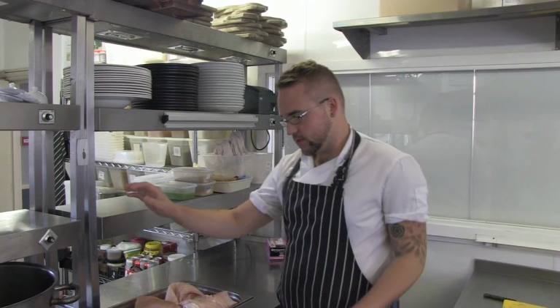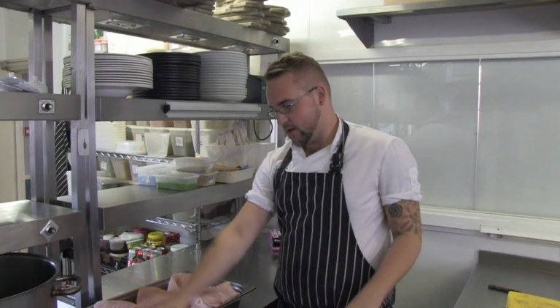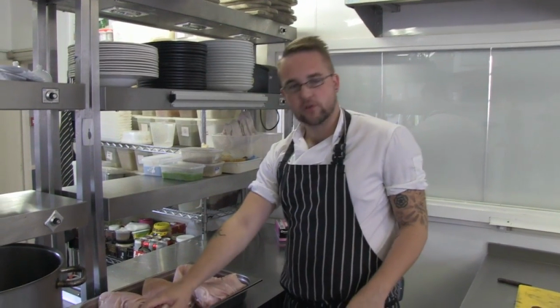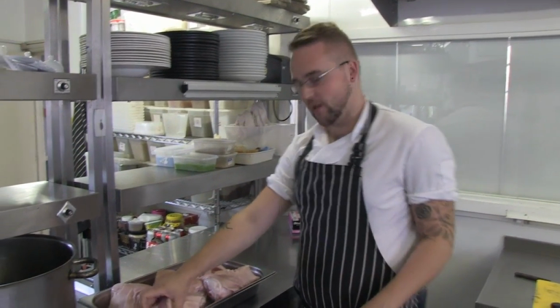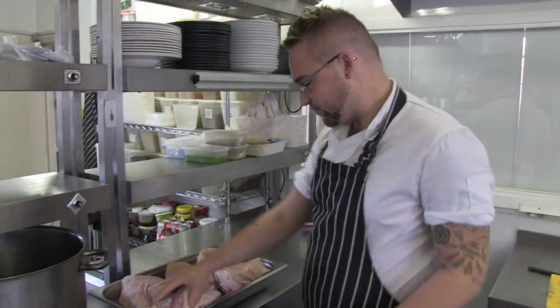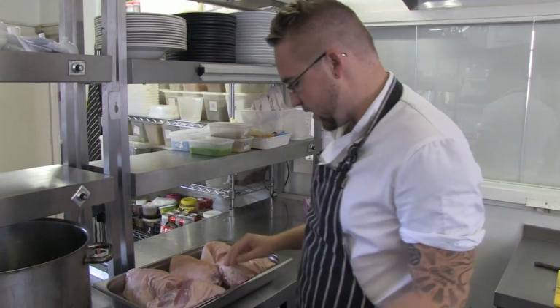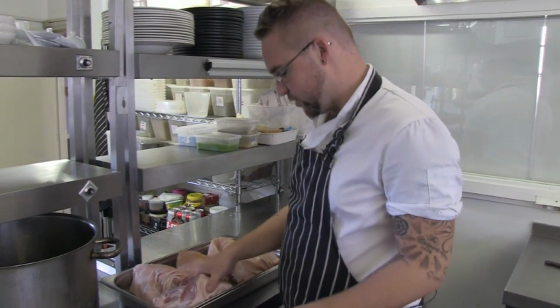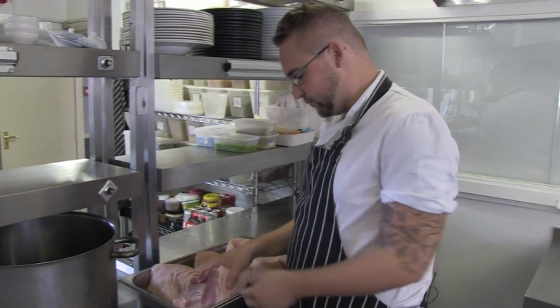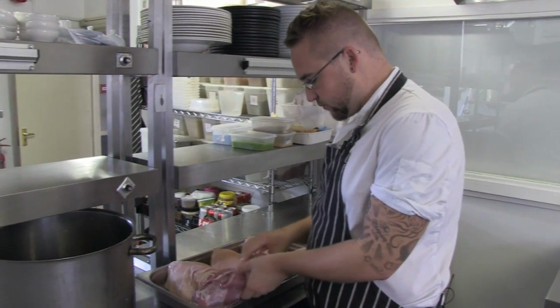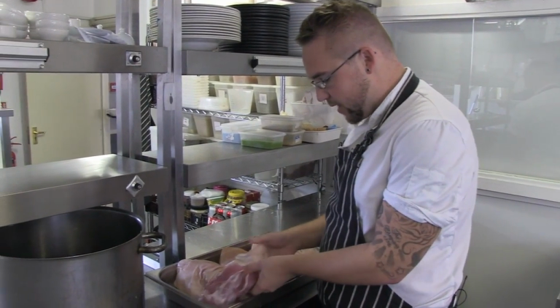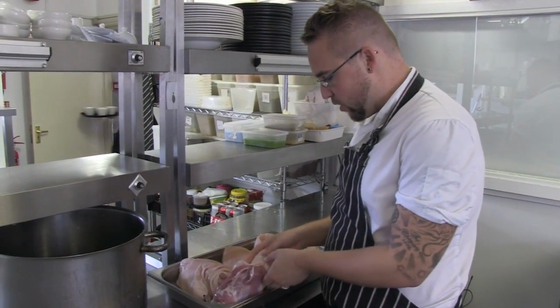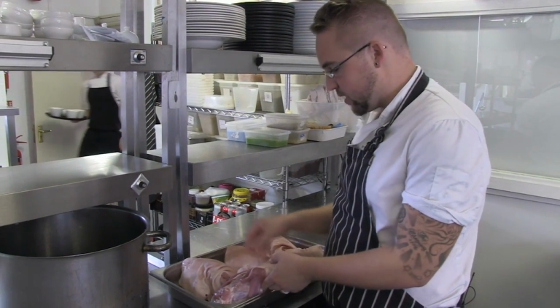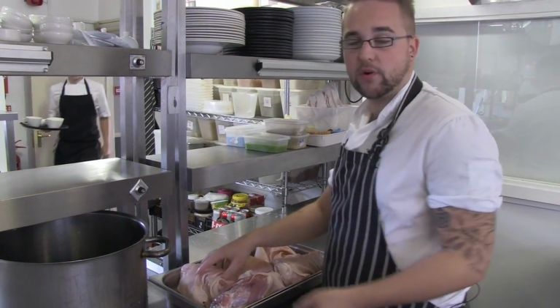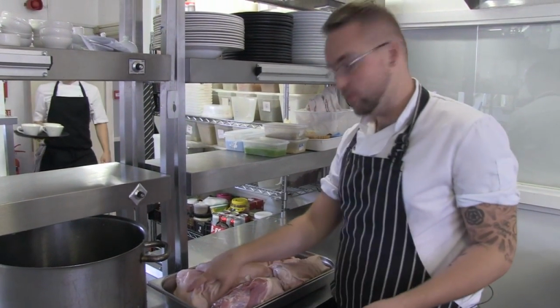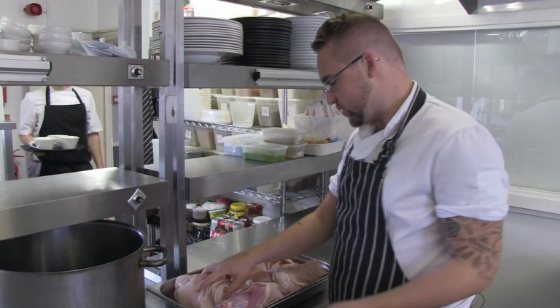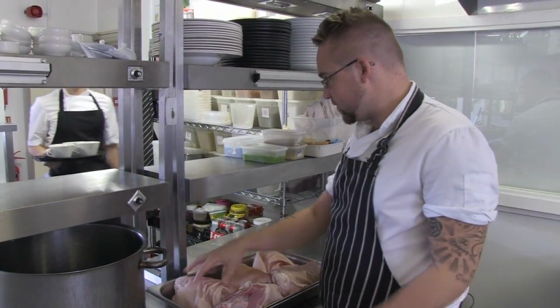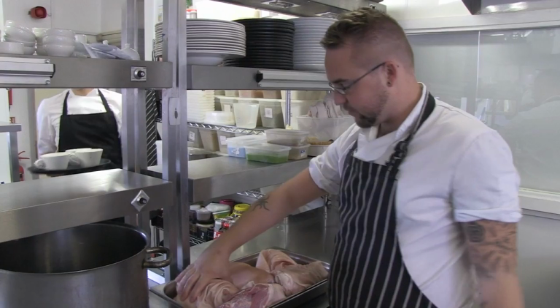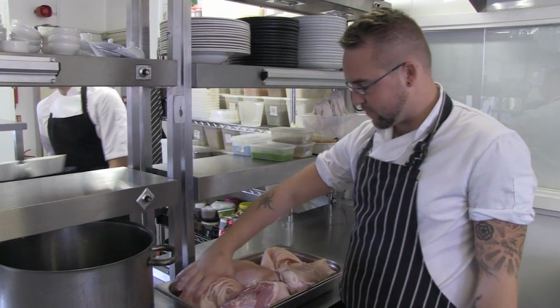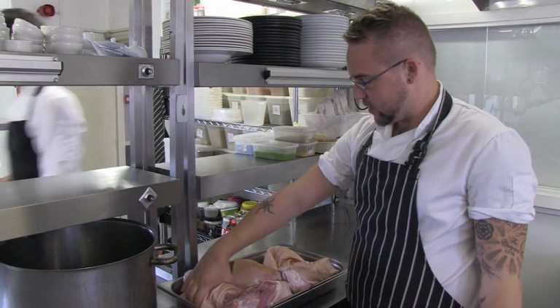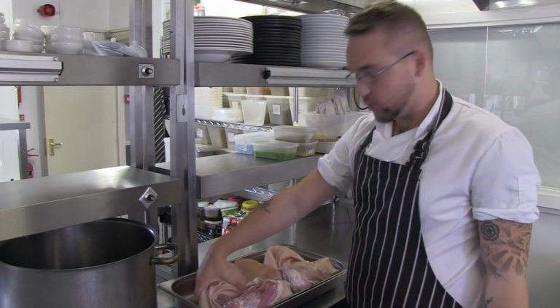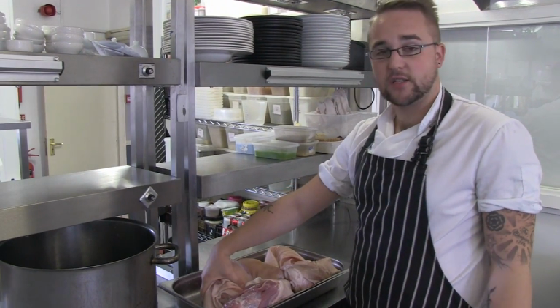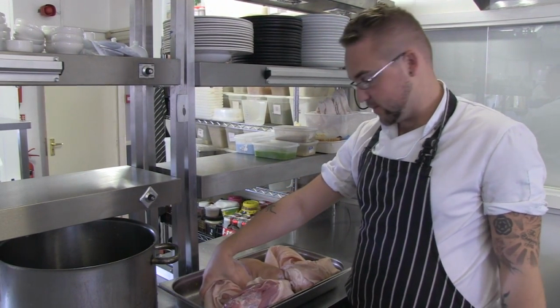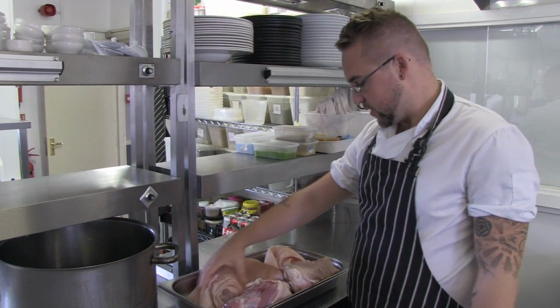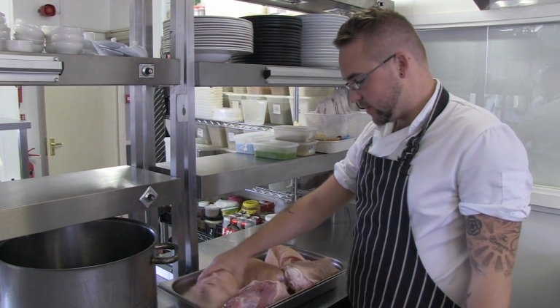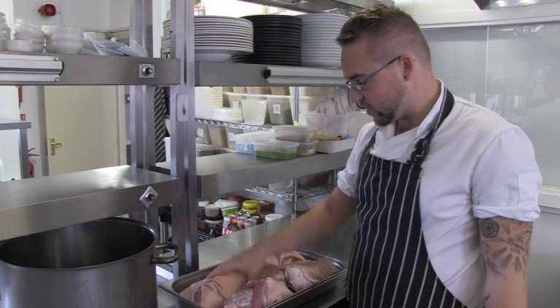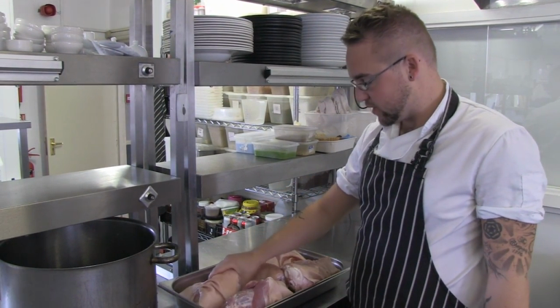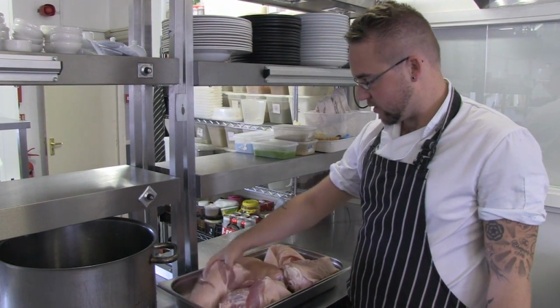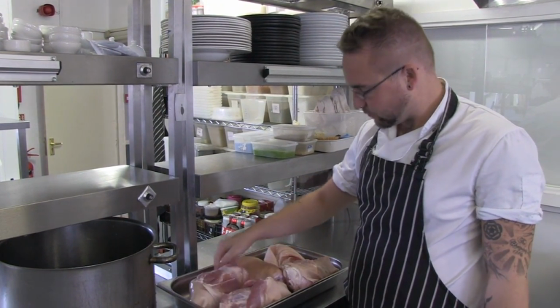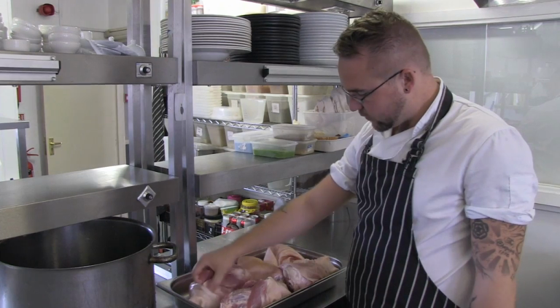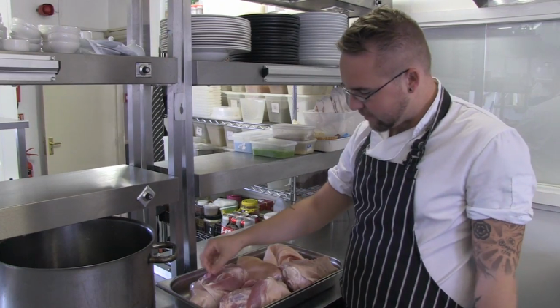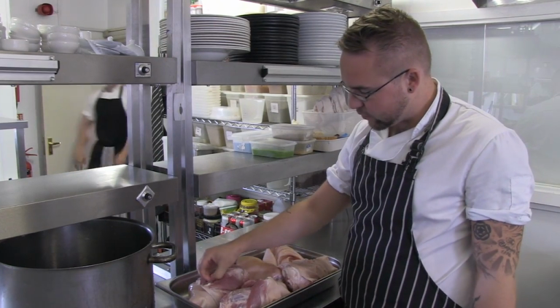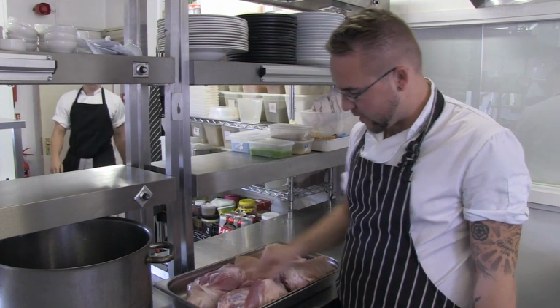The ham hocks have just come in from our local butcher. The ham hock is the pork knuckle — it's a very tough cut of meat, and also very gelatinous. It needs a lot of slow, tender cooking so that the meat falls off the bone.